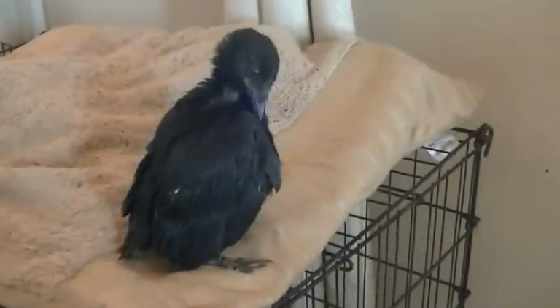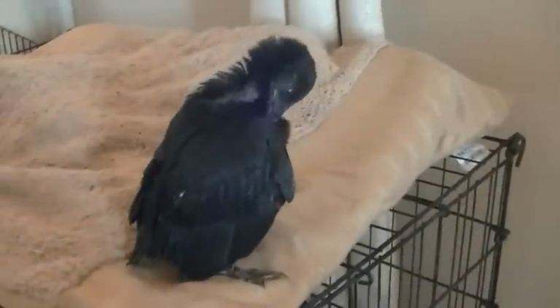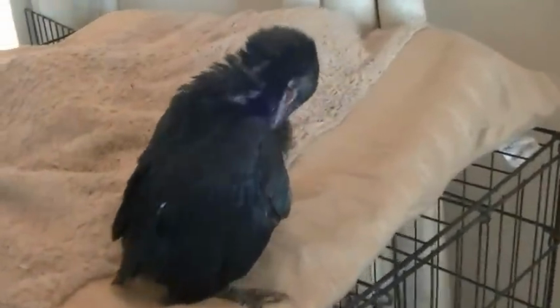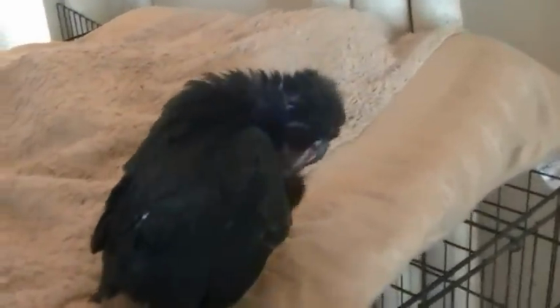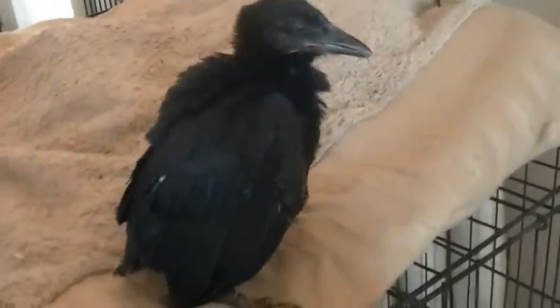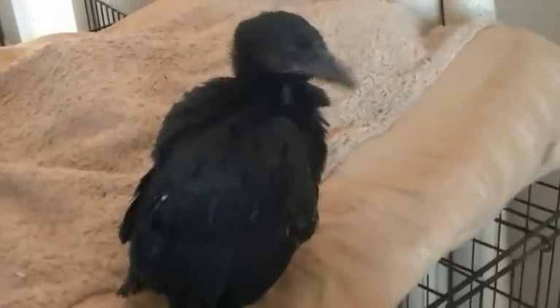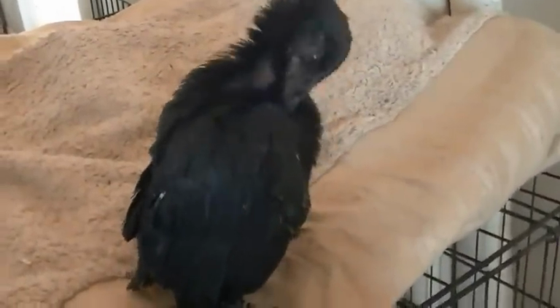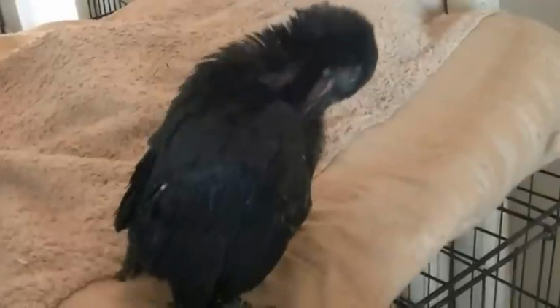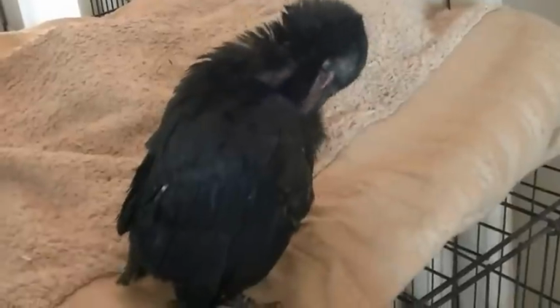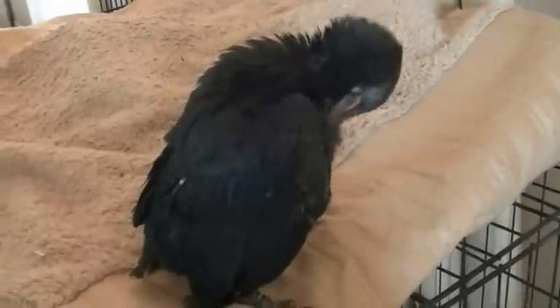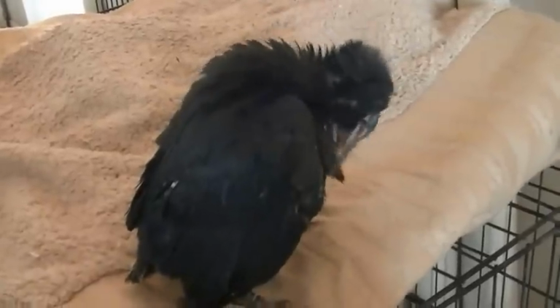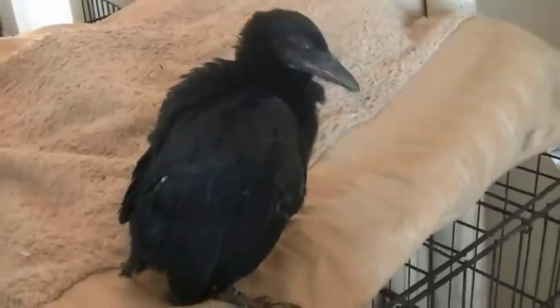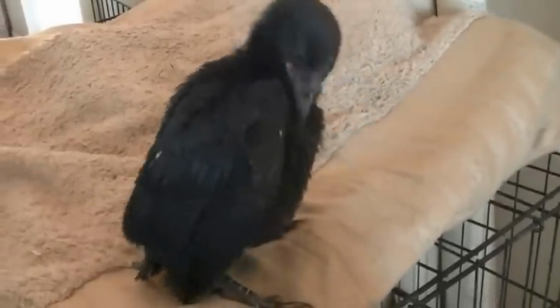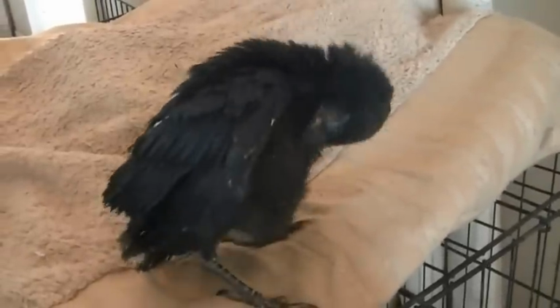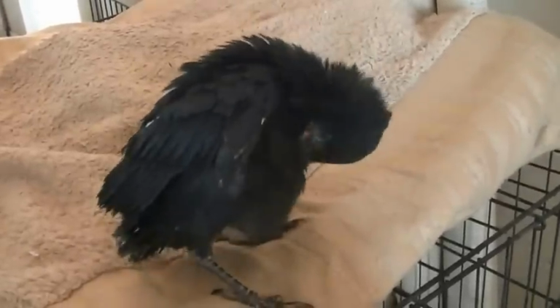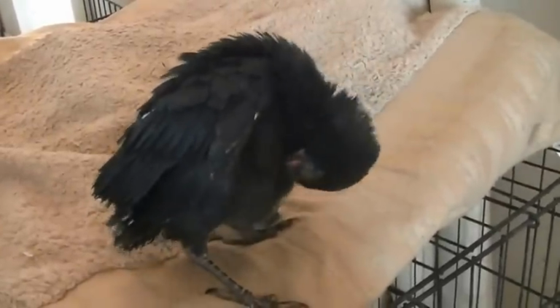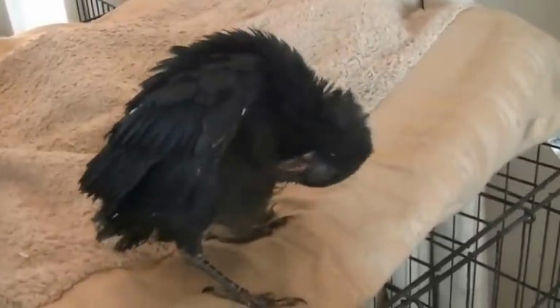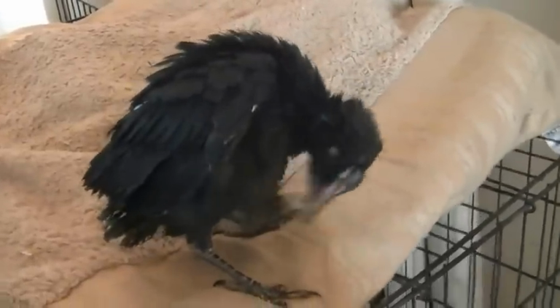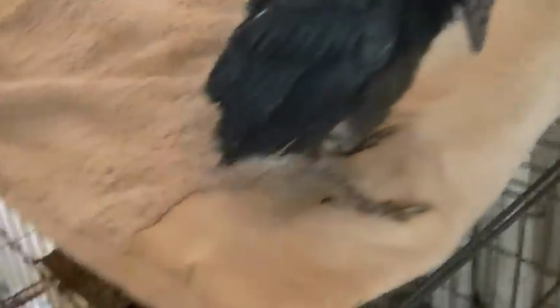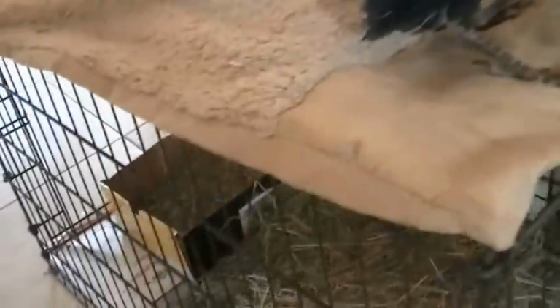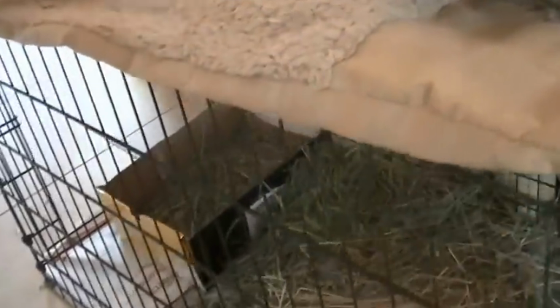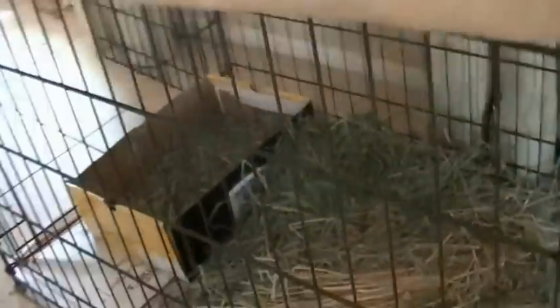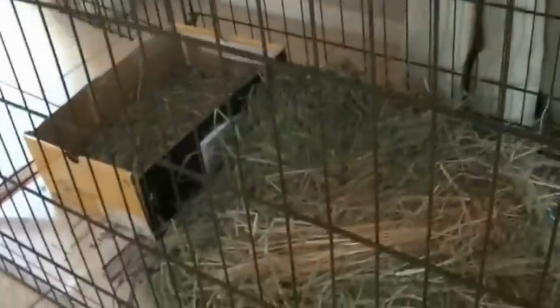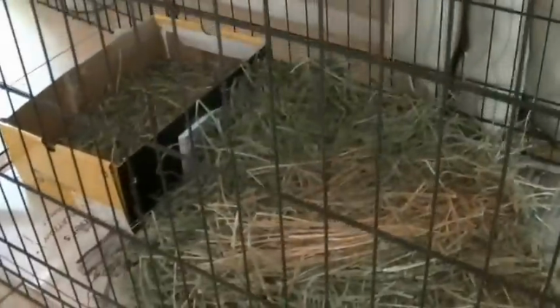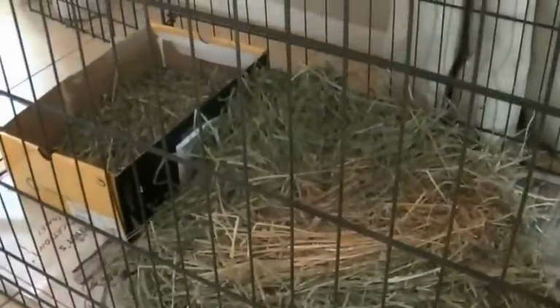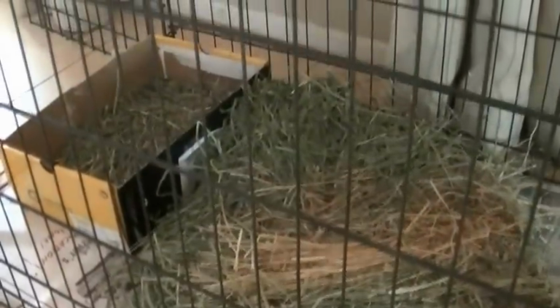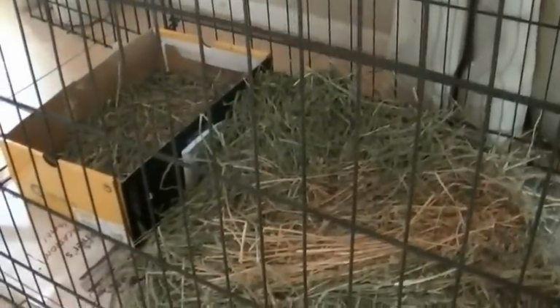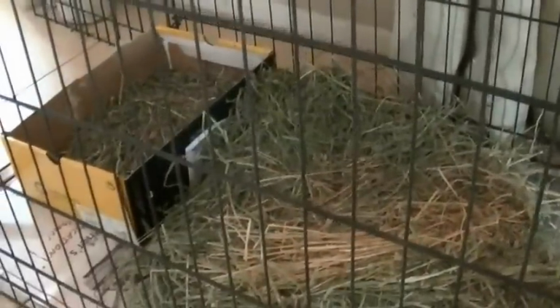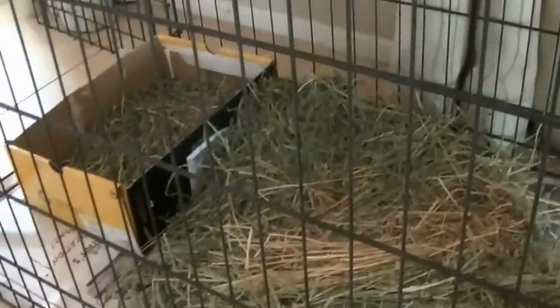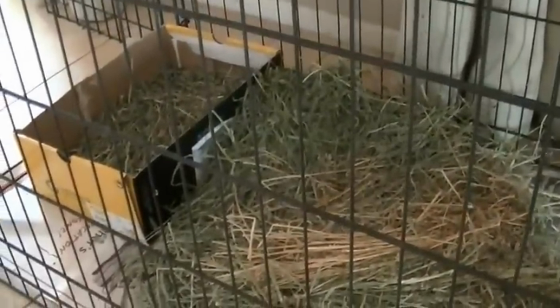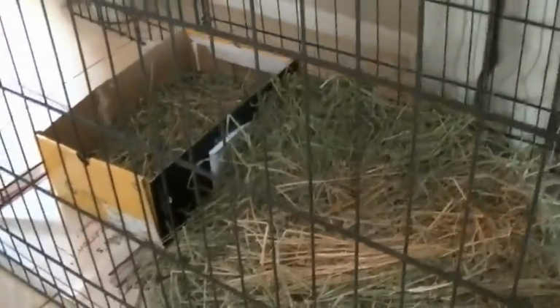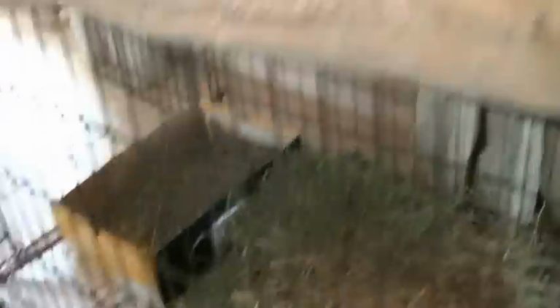So as you can see, Edgar's gotten really big. Almost all his feathers are in. He has a new home — a nice big dog cage, nice and cozy.